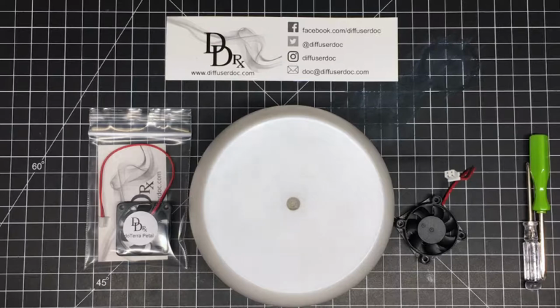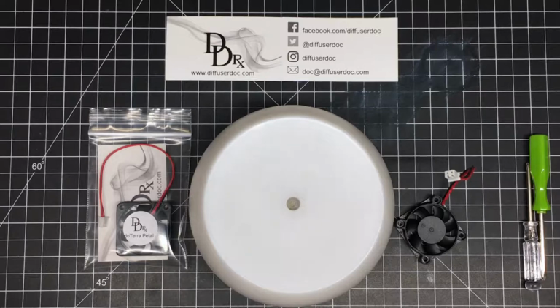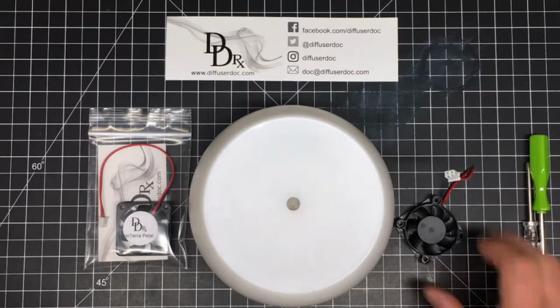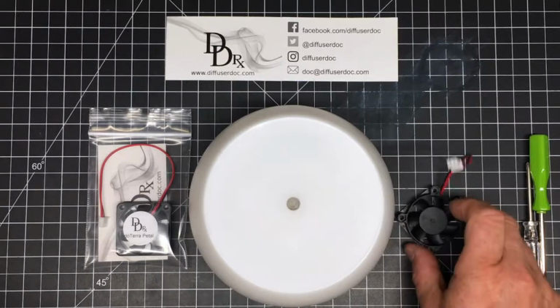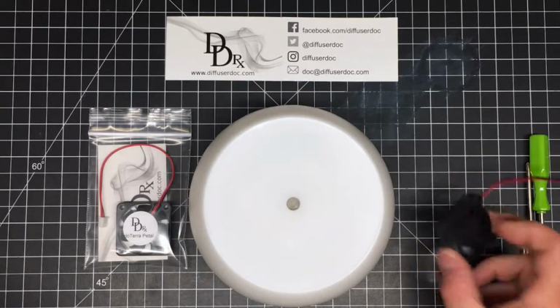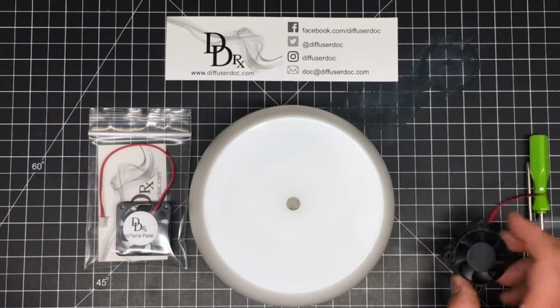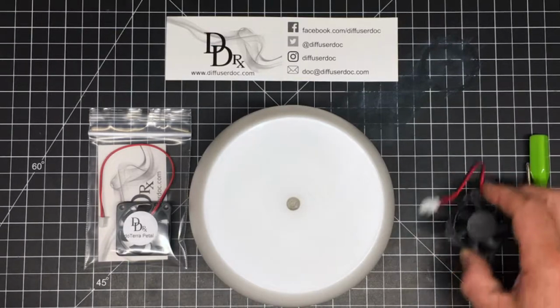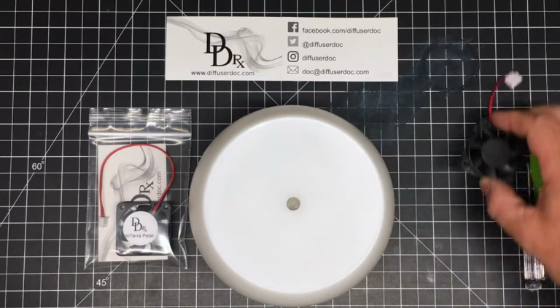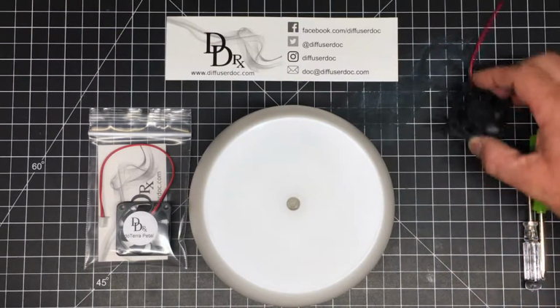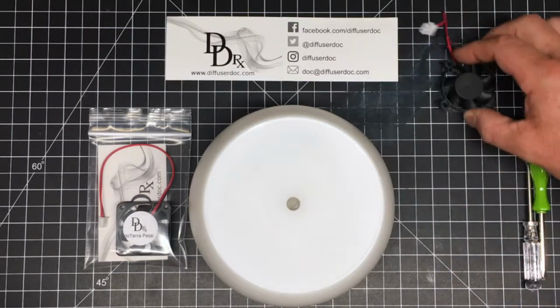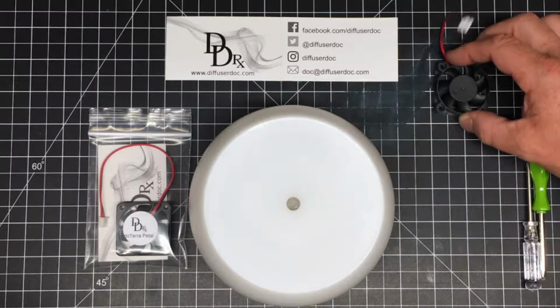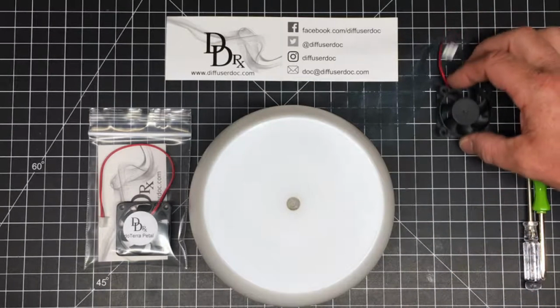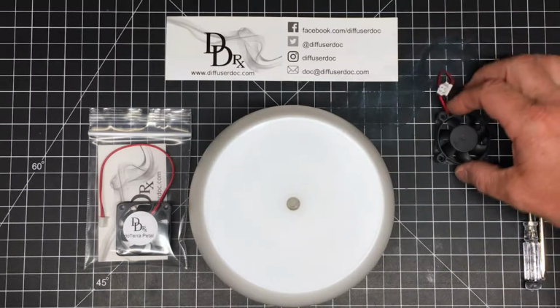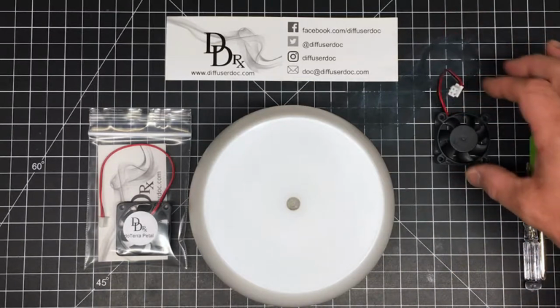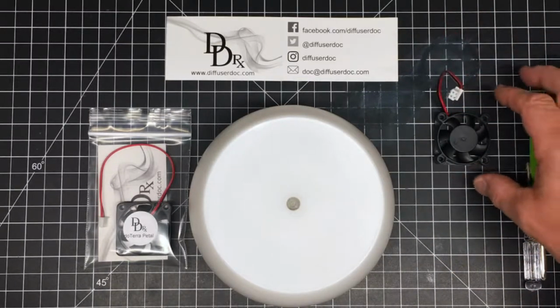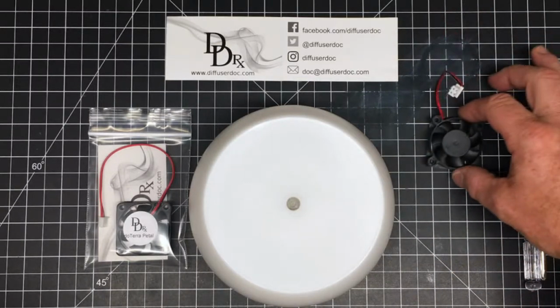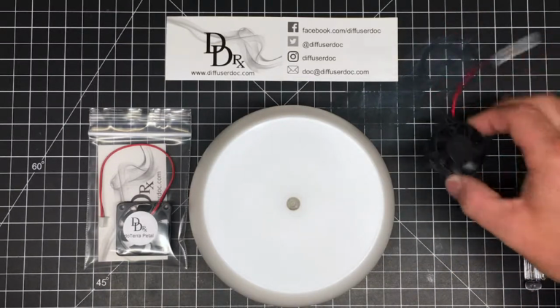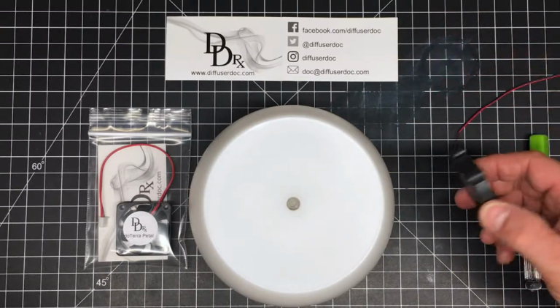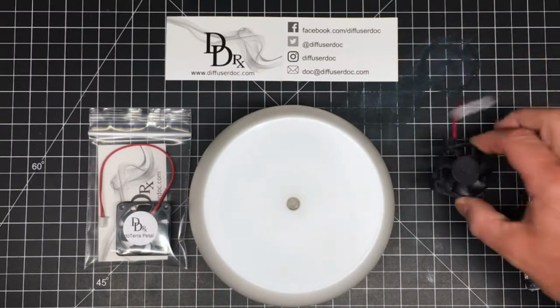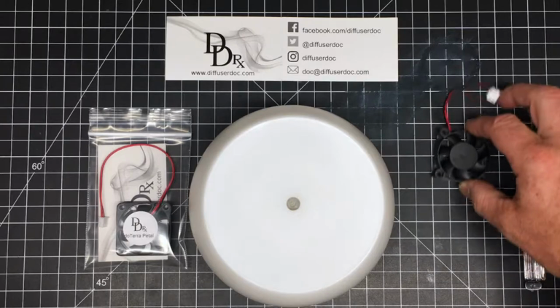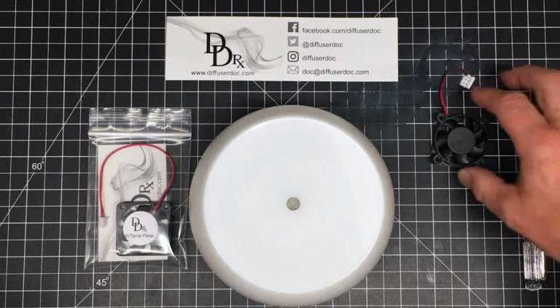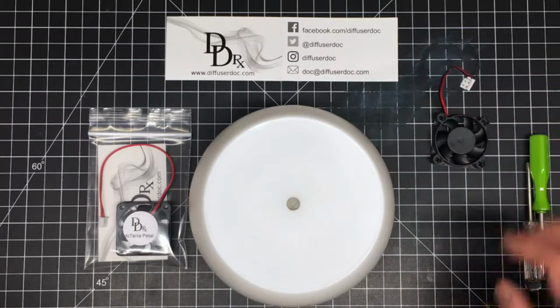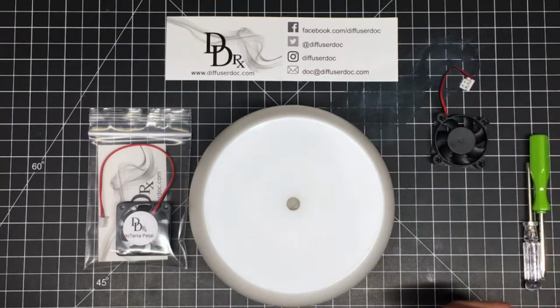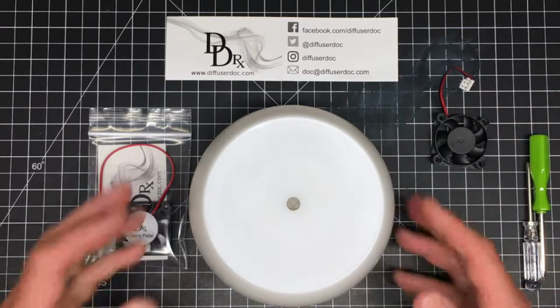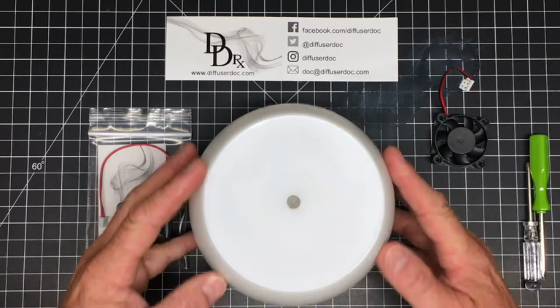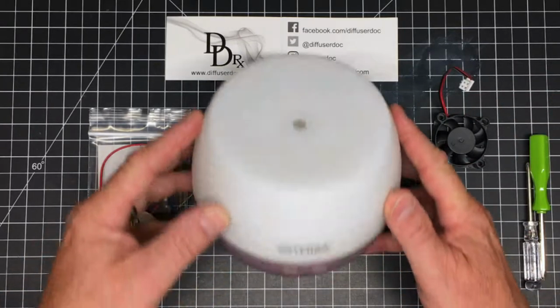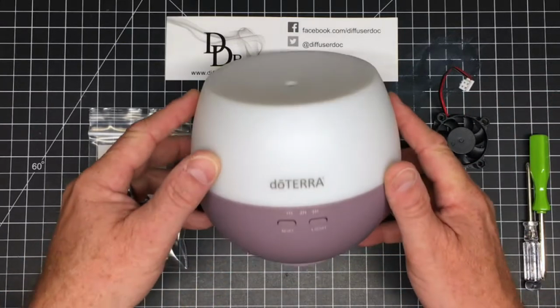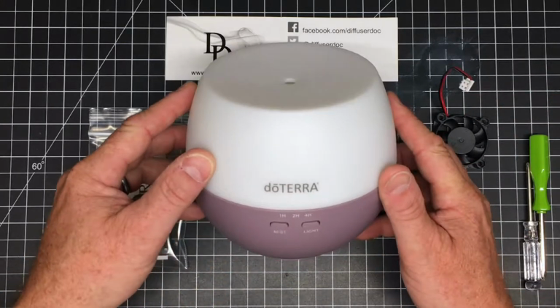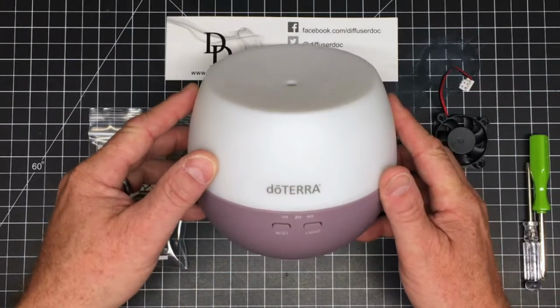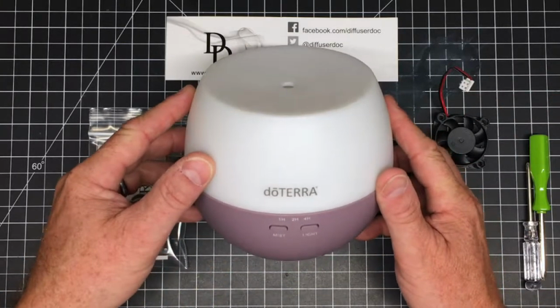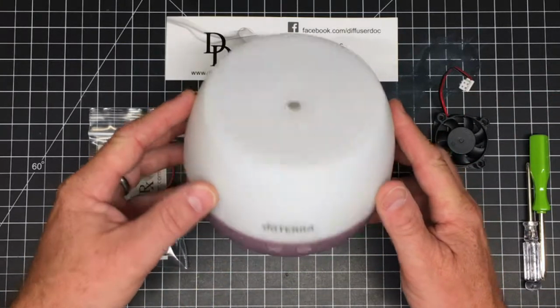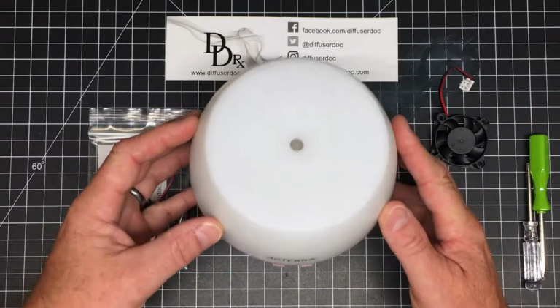Hey, this is Eric with DiffuserDoc.com, and in this video we're going to talk about replacing the fan in a doTERRA pedal diffuser.